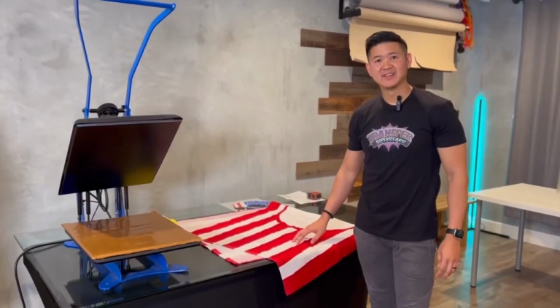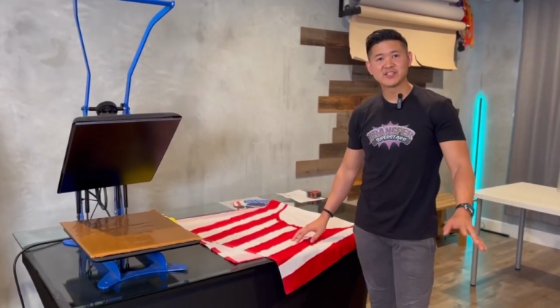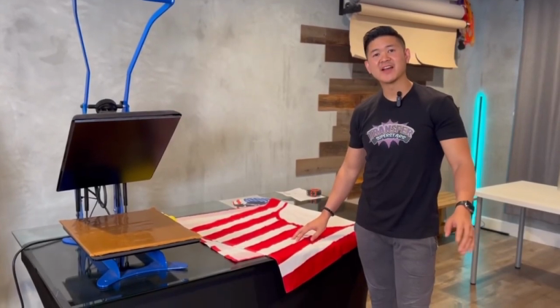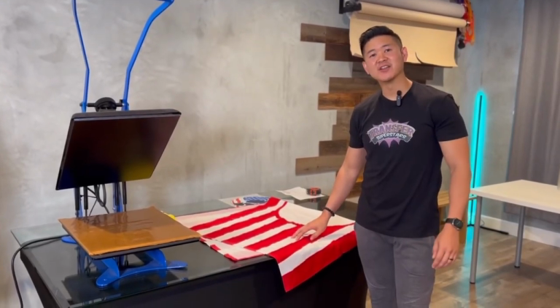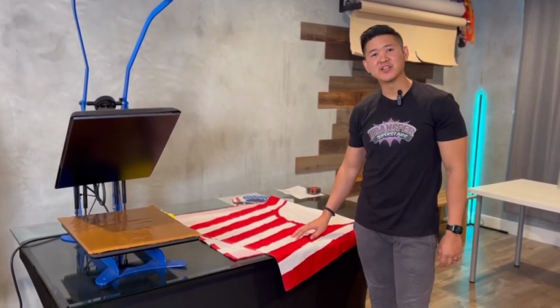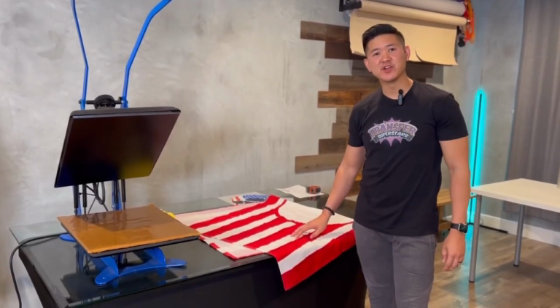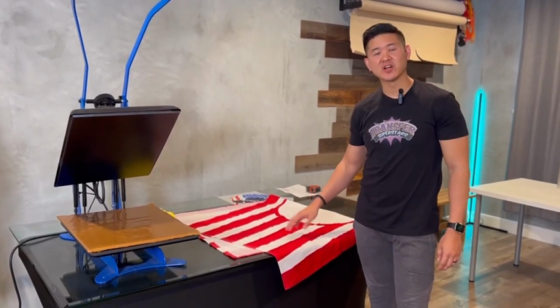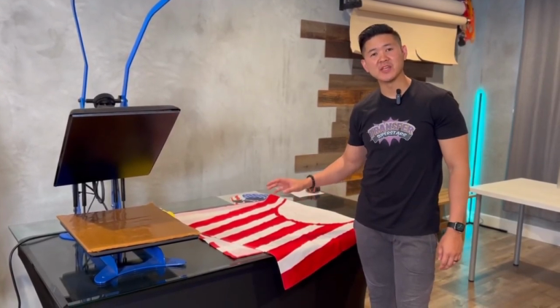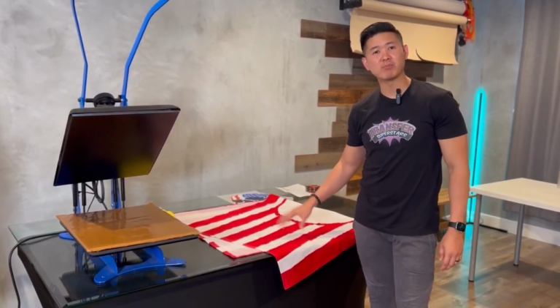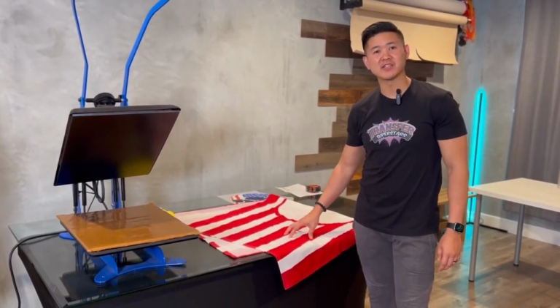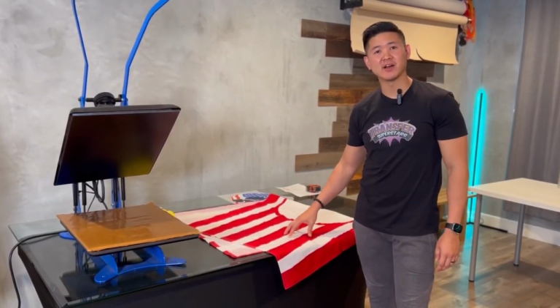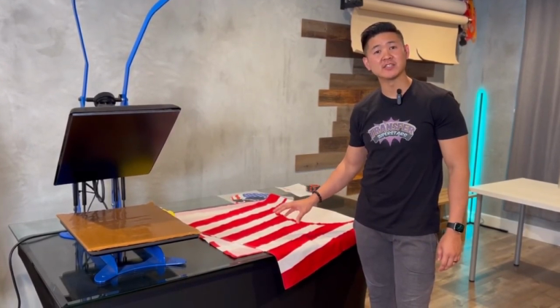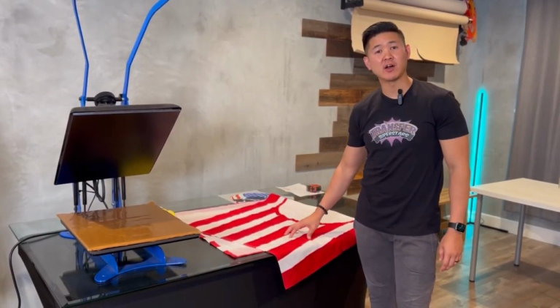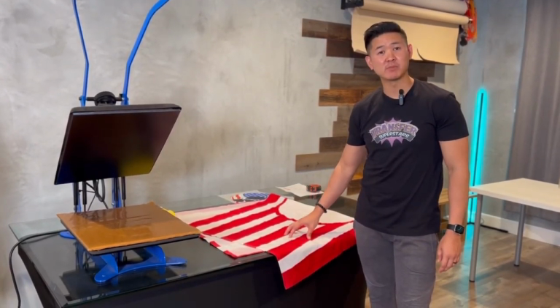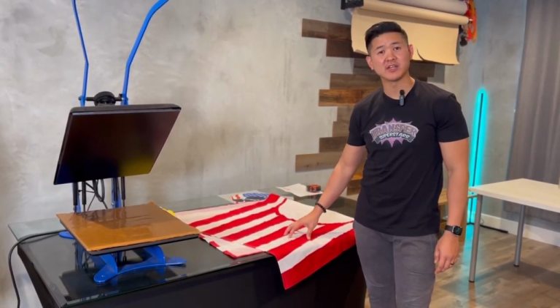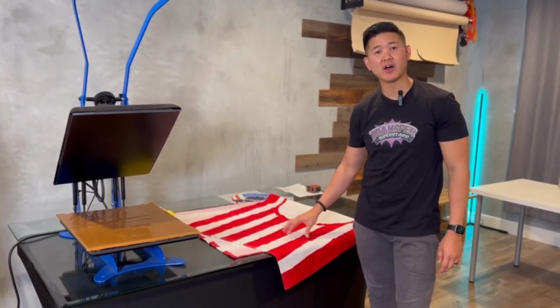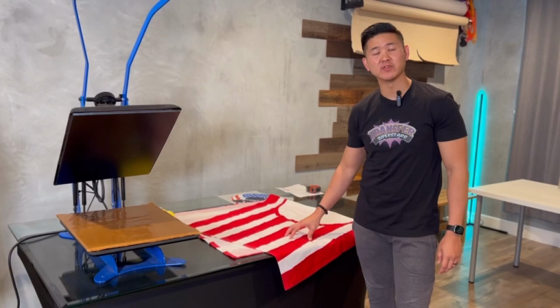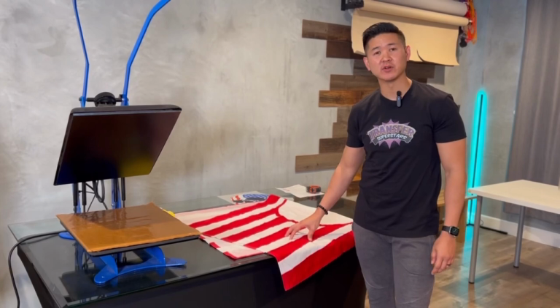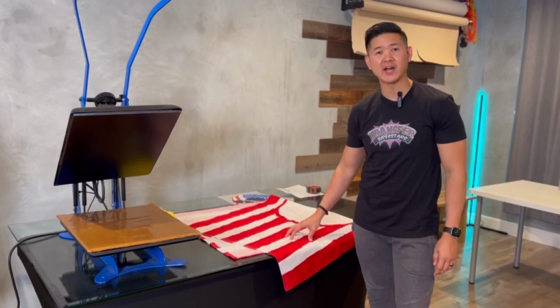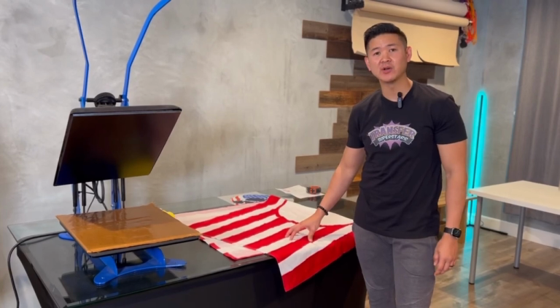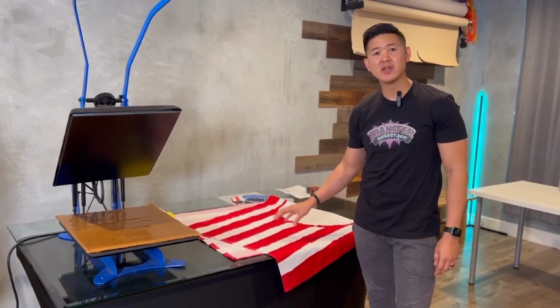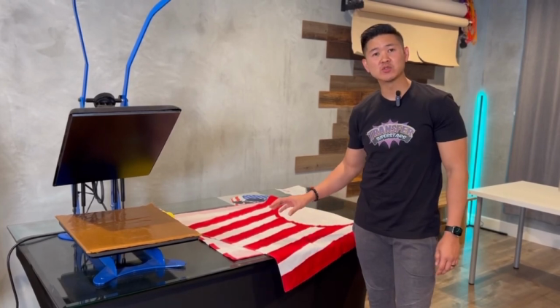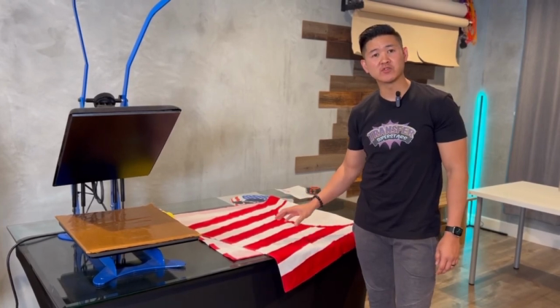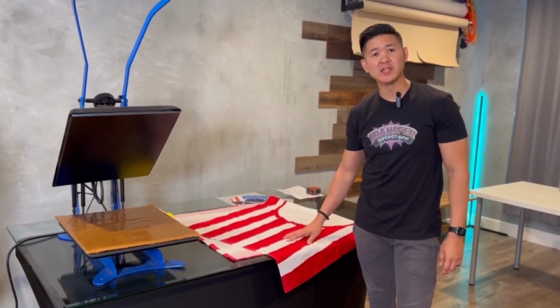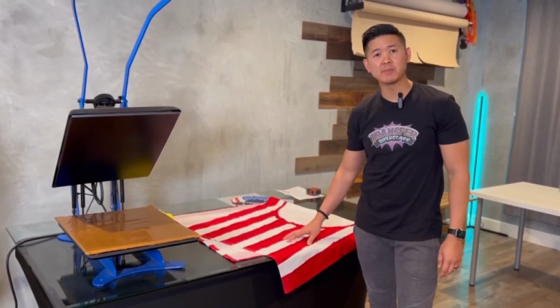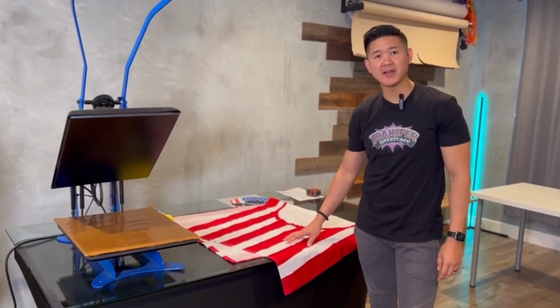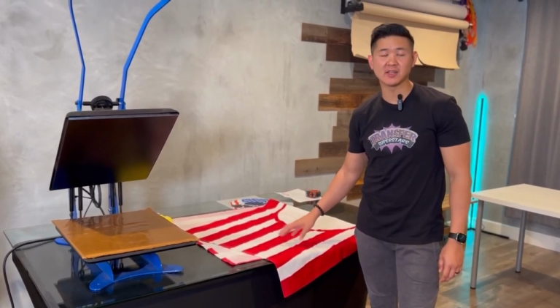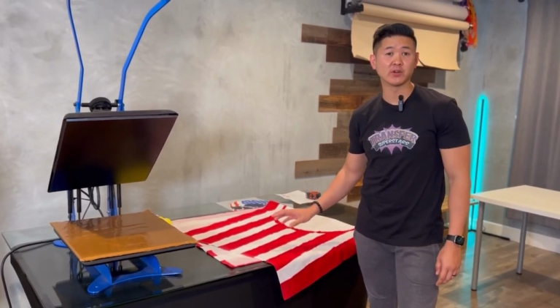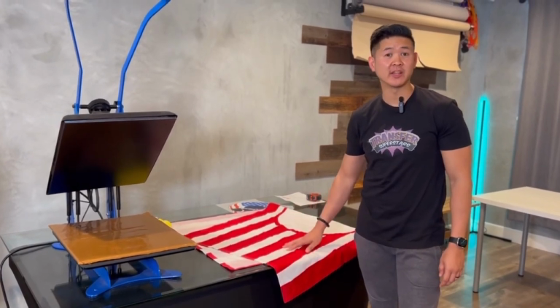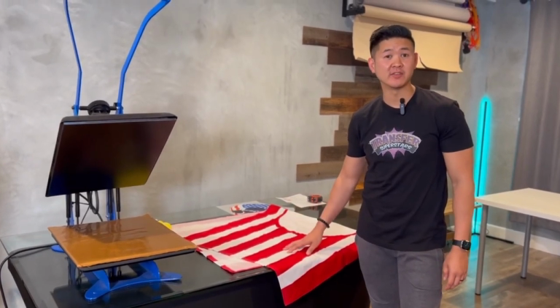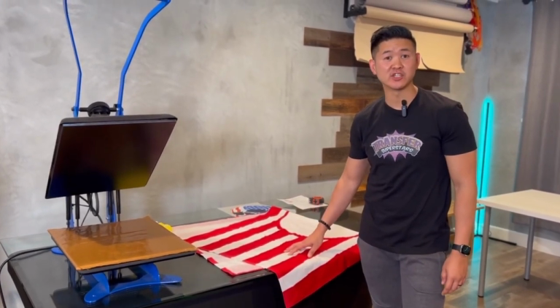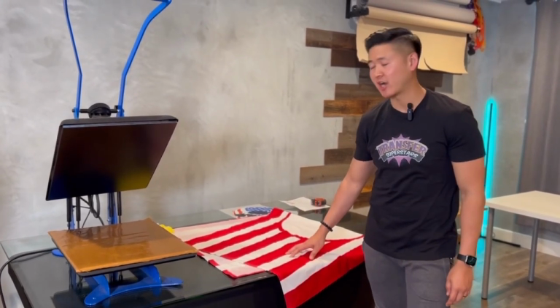What's up guys, on today's video we're going to be heat pressing on this 100% cotton velour towel. This one is from Liberty Bags and we're going to go ahead and give this a shot.